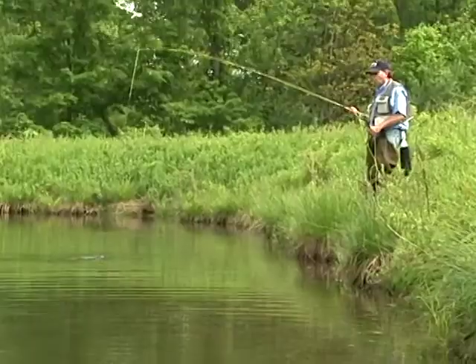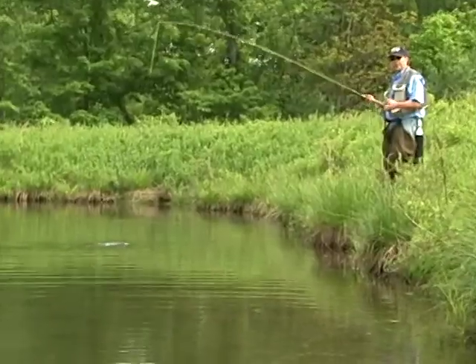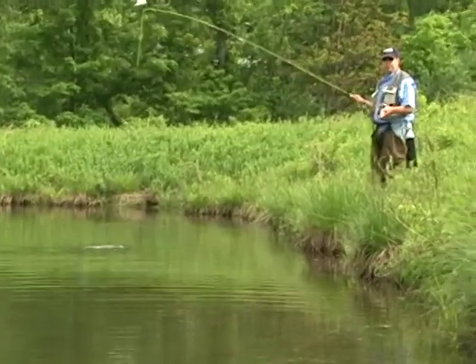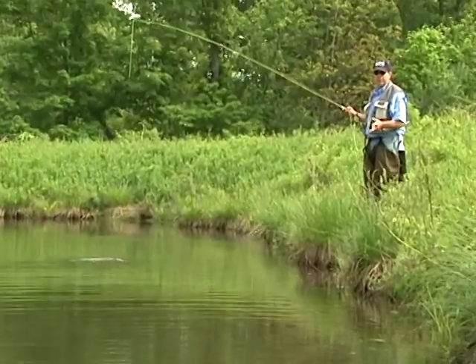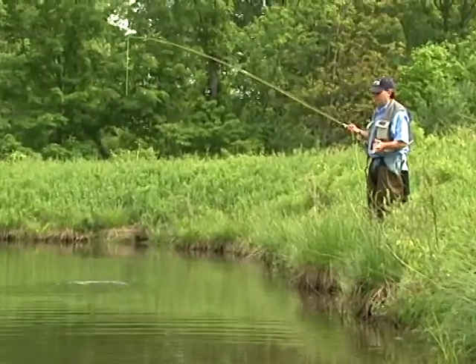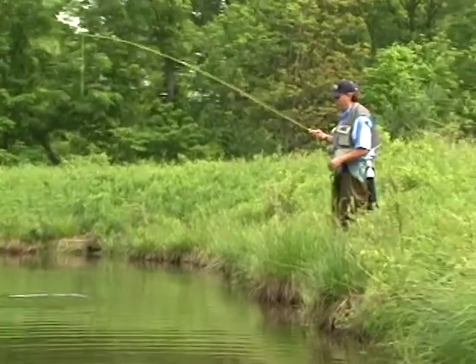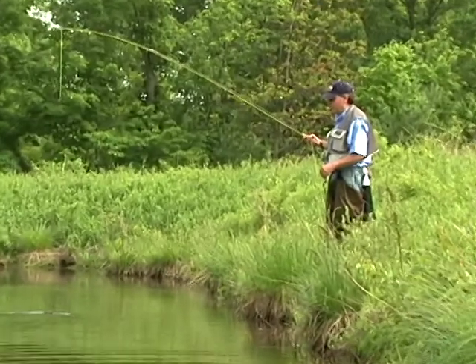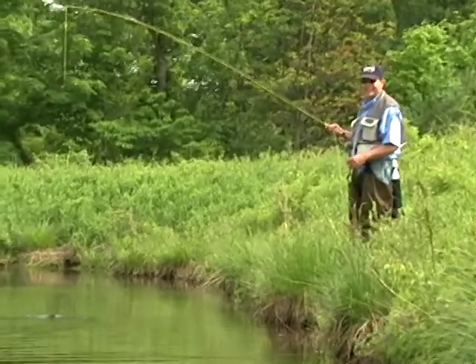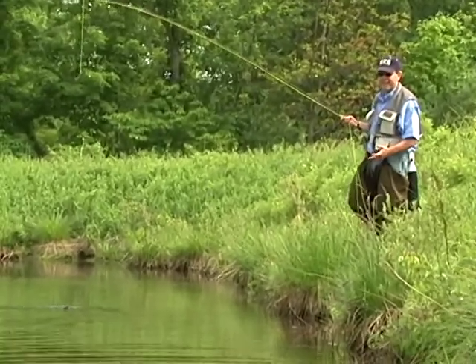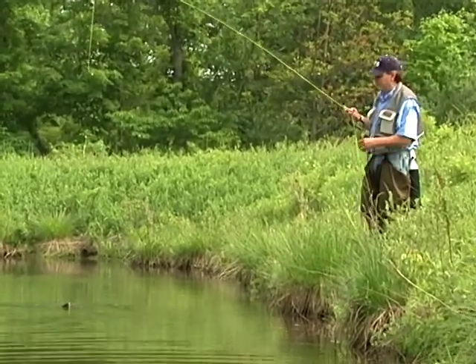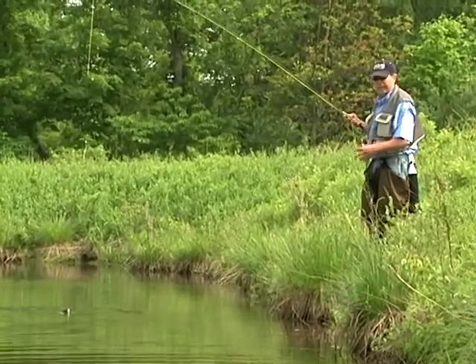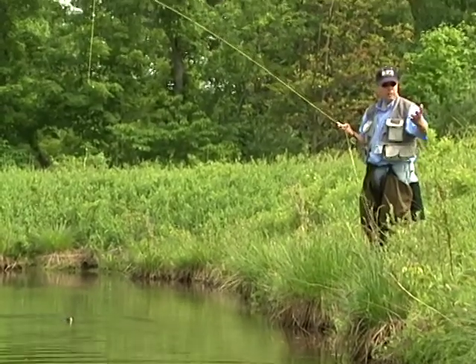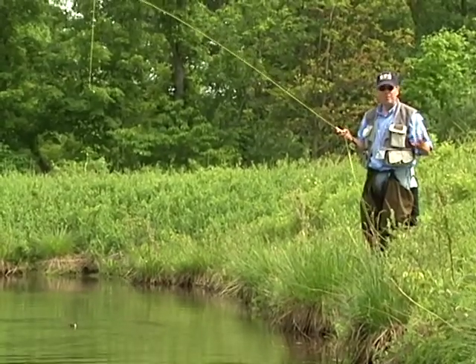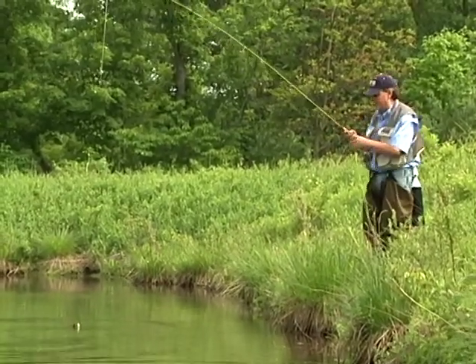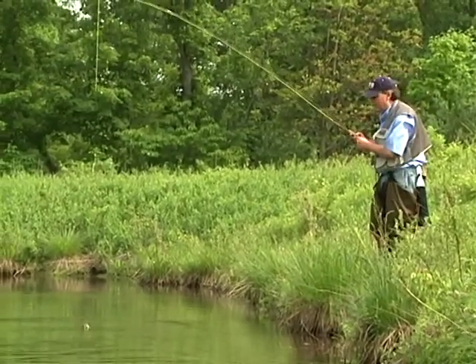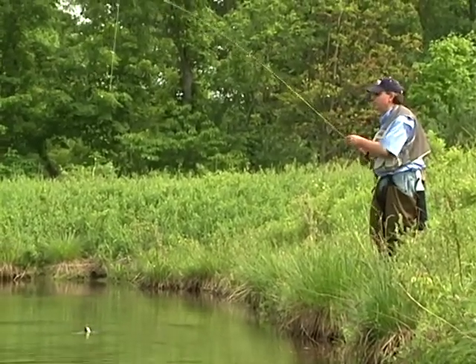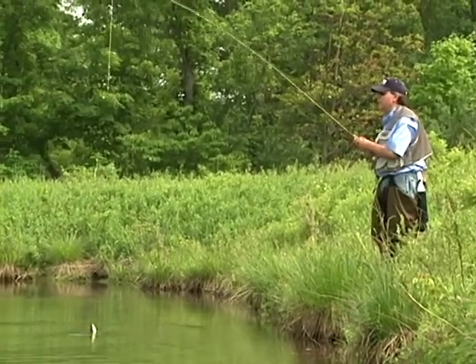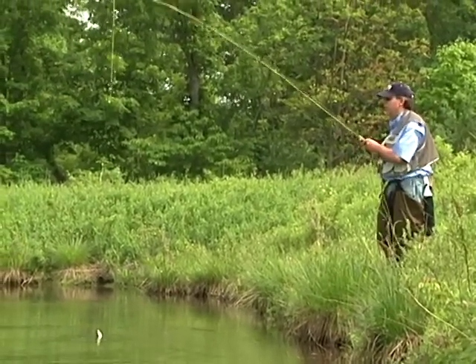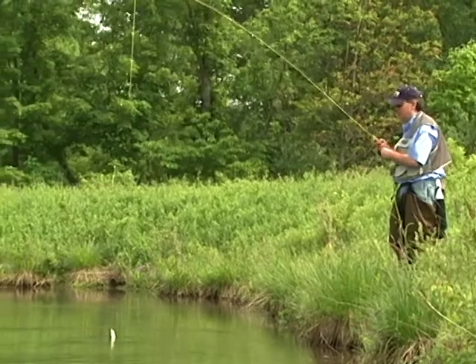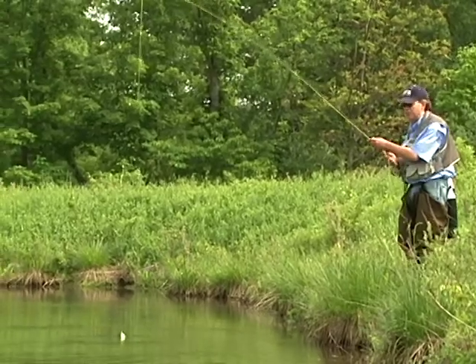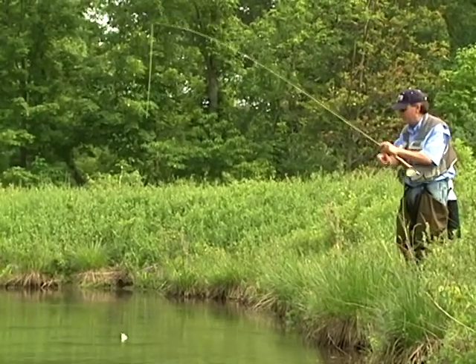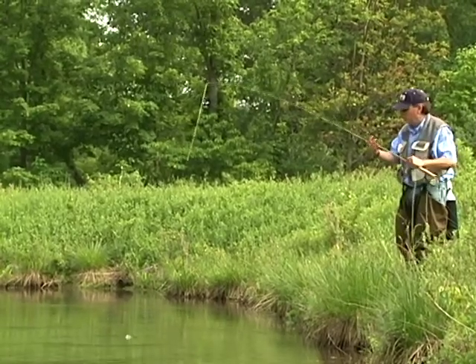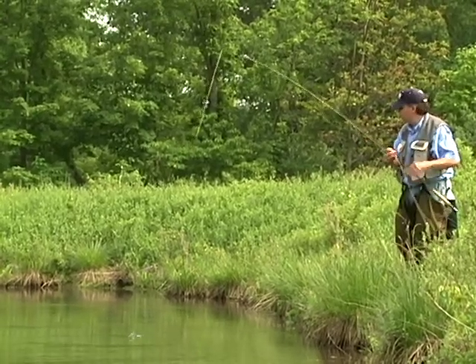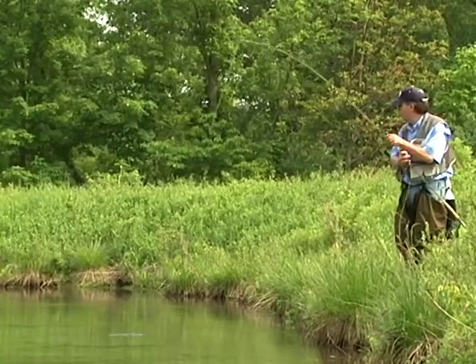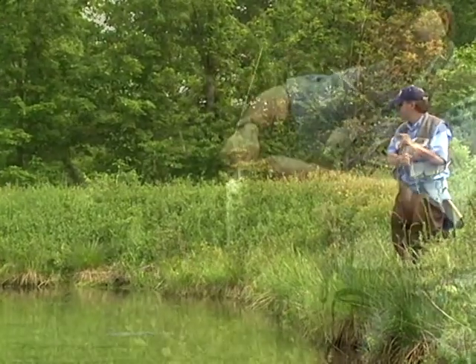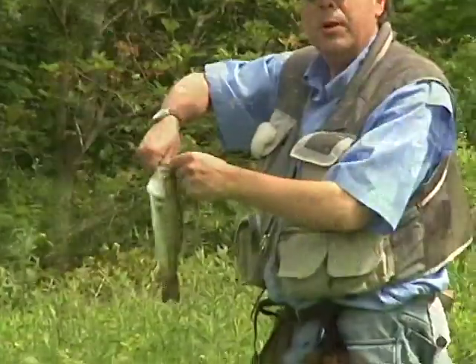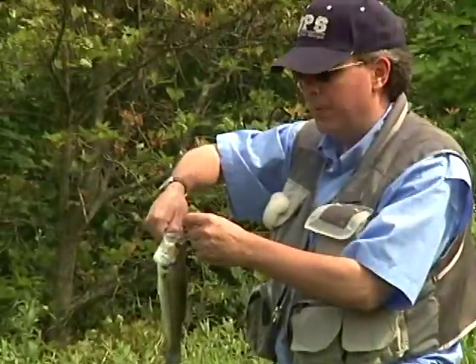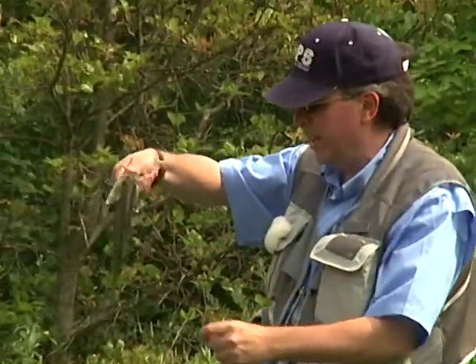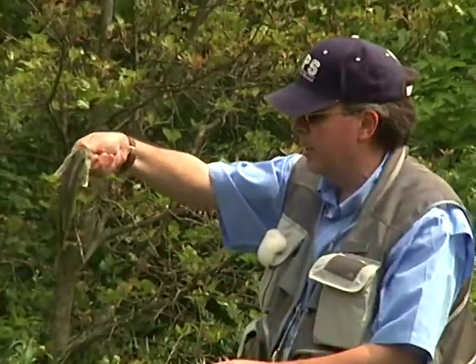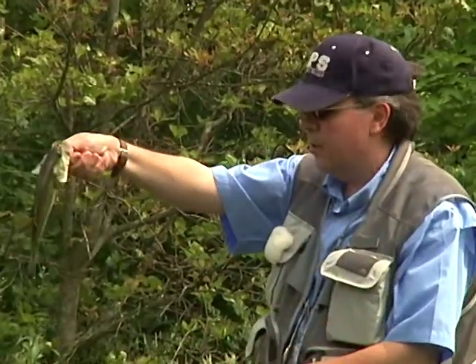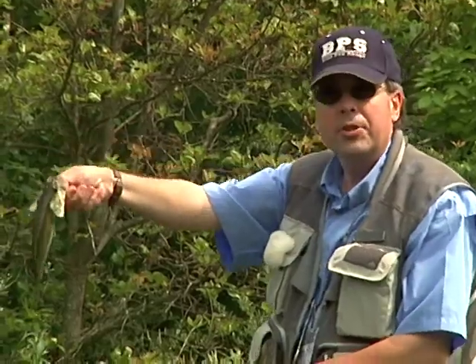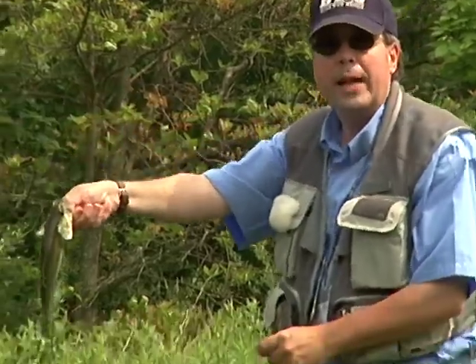One of the fun things about fly fishing, as with most fishing, is sight casting. Just walking along the banks in the nice weather here, in the sunshine, you can see these bass off the shoreline. Very simple fly, and just a nice little bass.